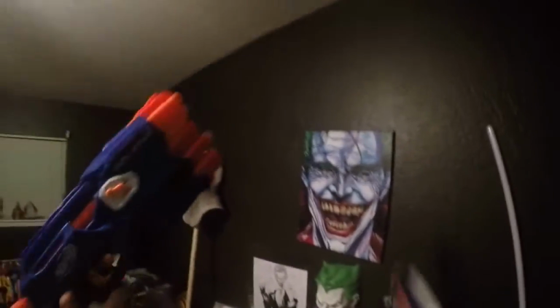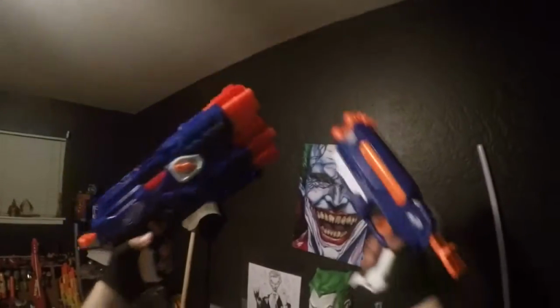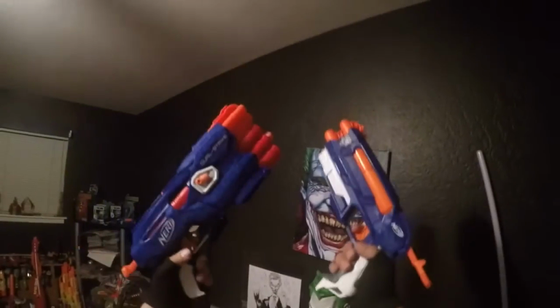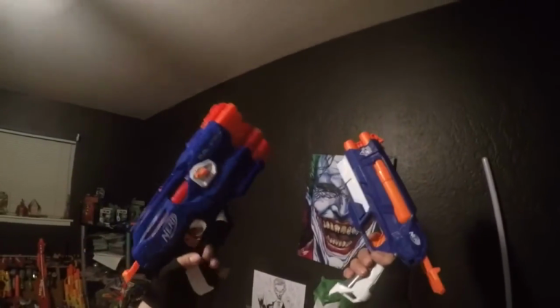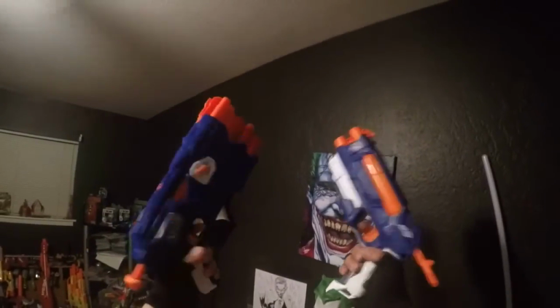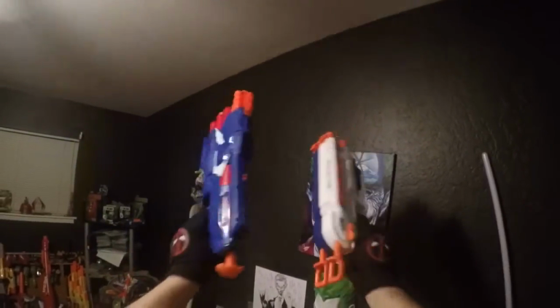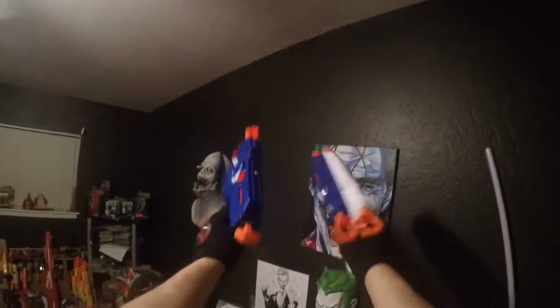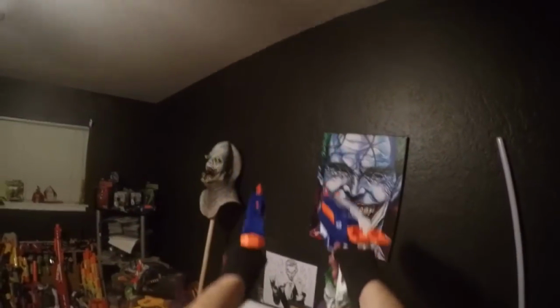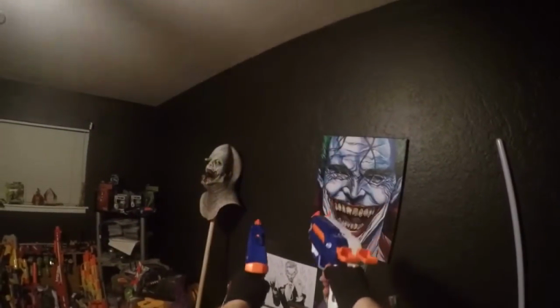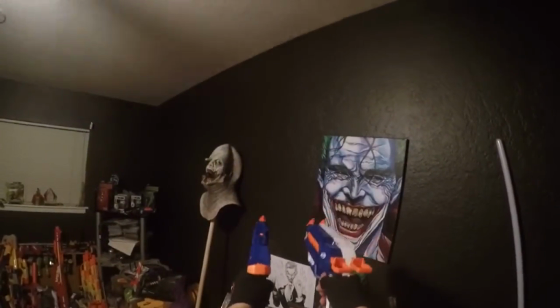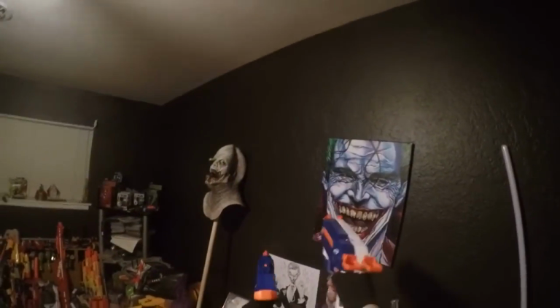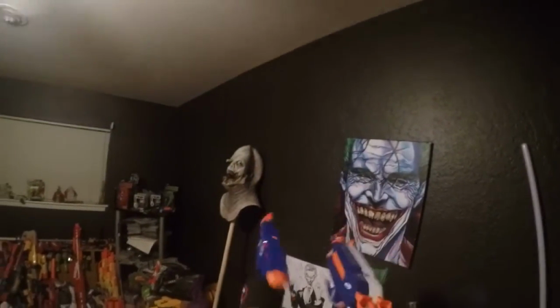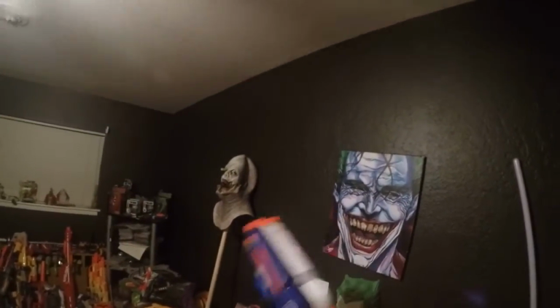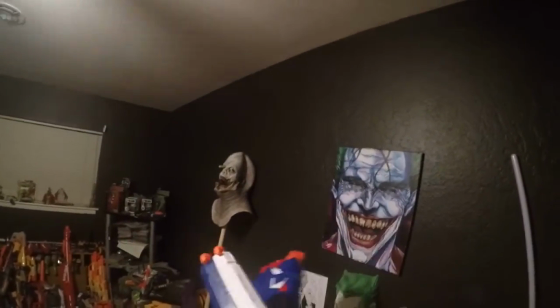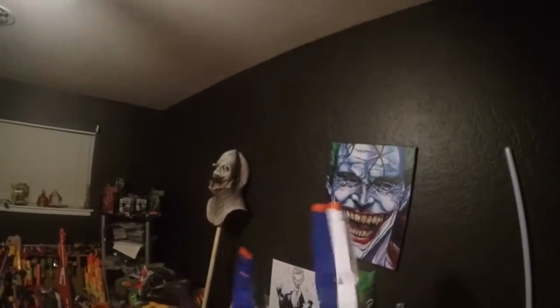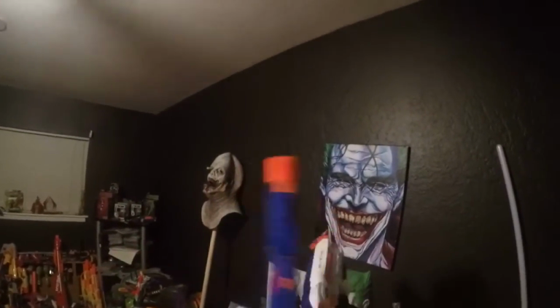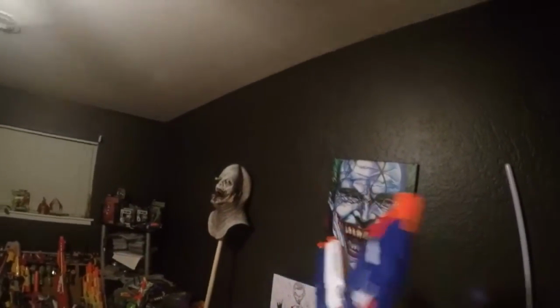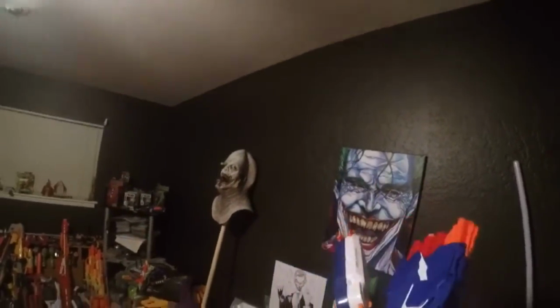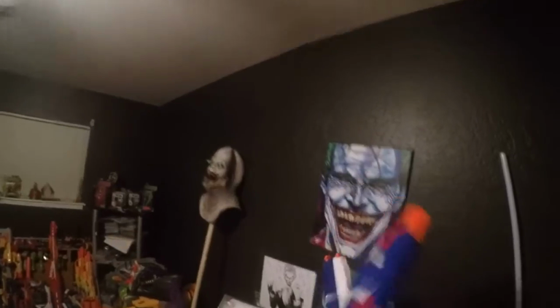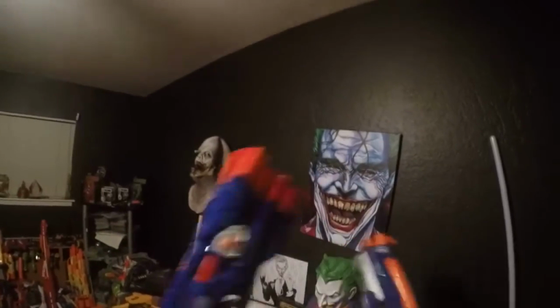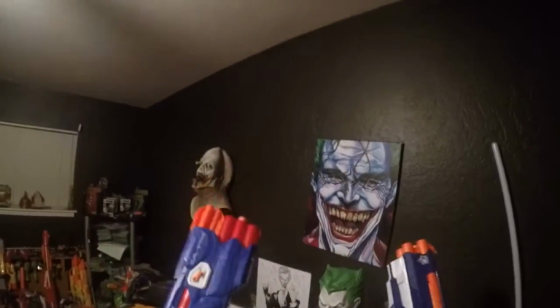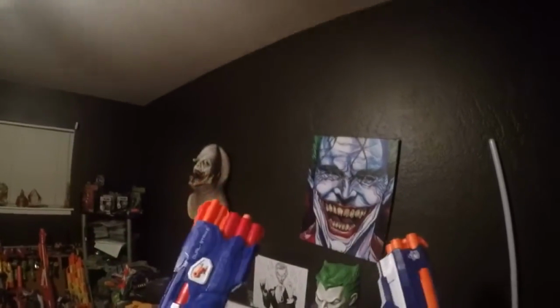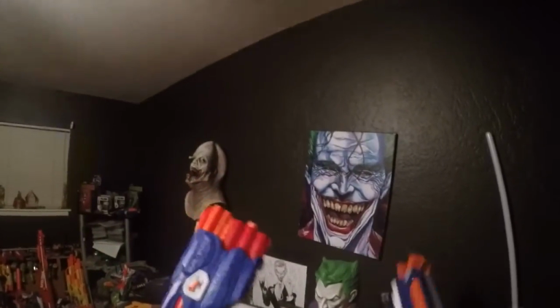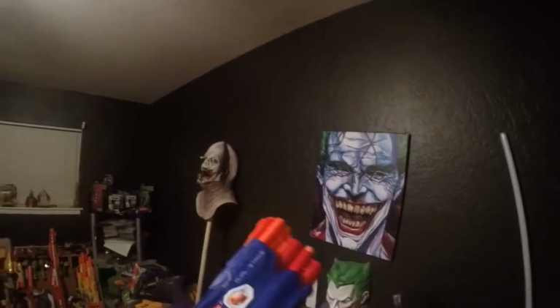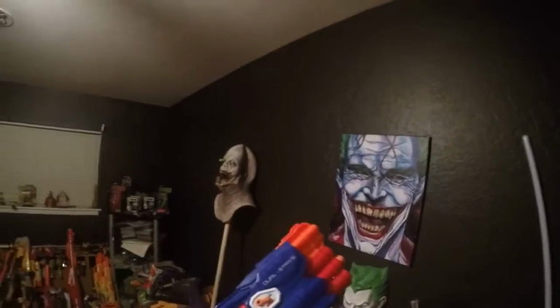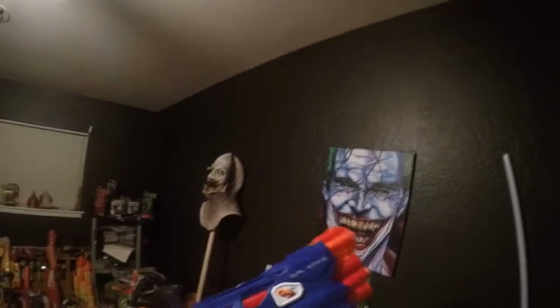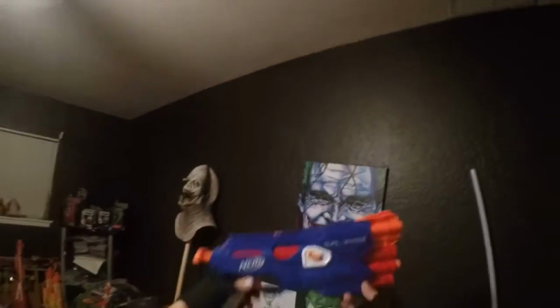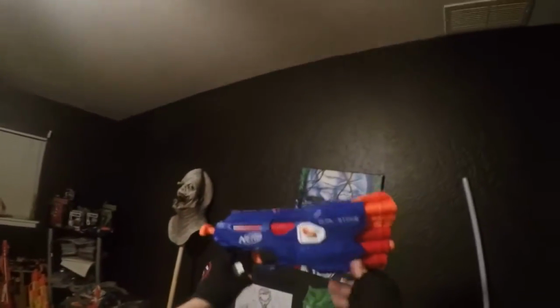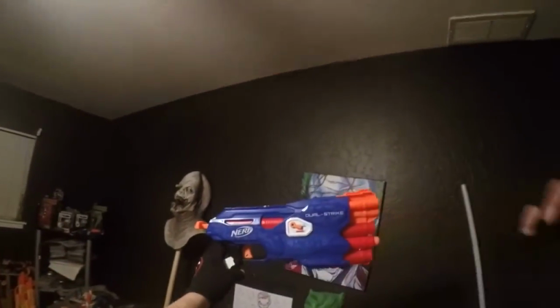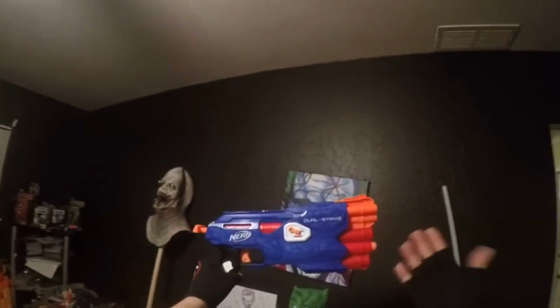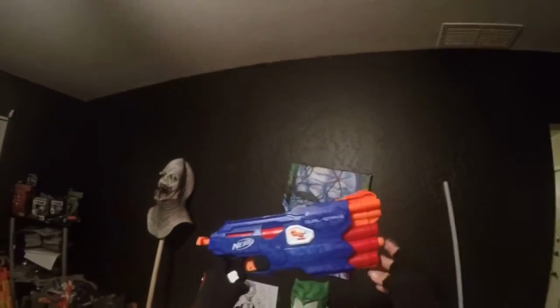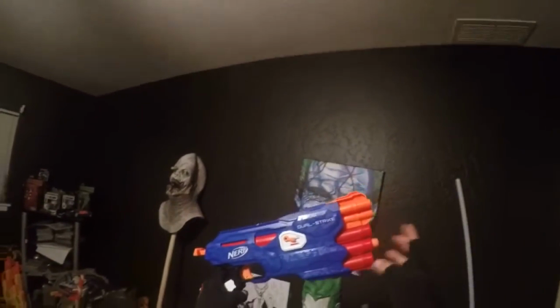Dual wielding is my thing, and I love the way these go together. You can just do a real easy pull-back on both — oh, I absolutely love these two guns. But the Dual Strike is awesome.